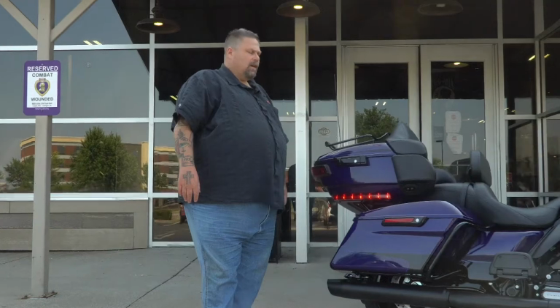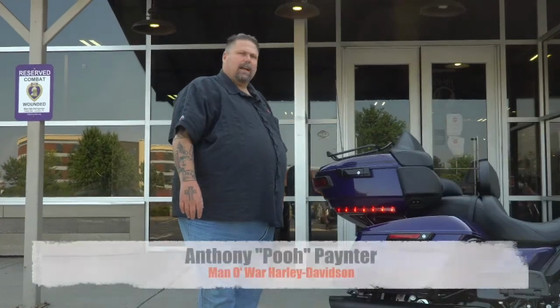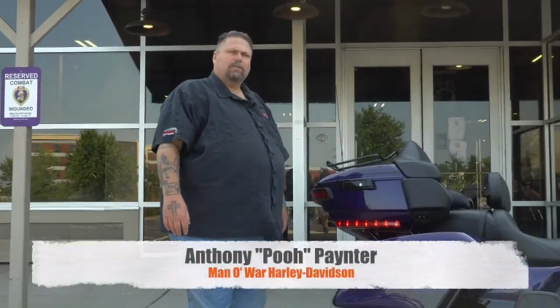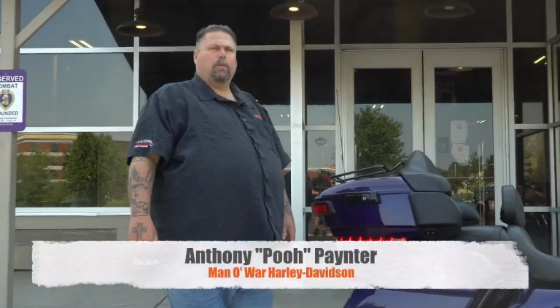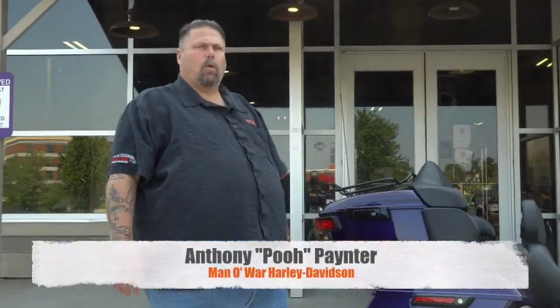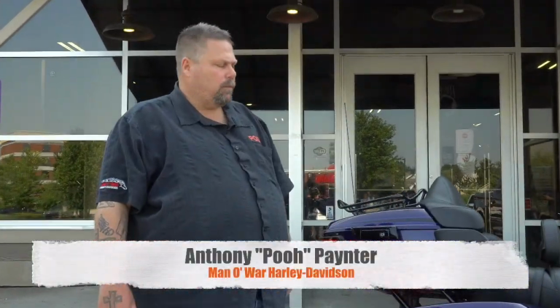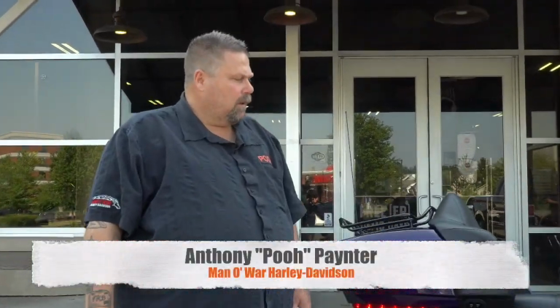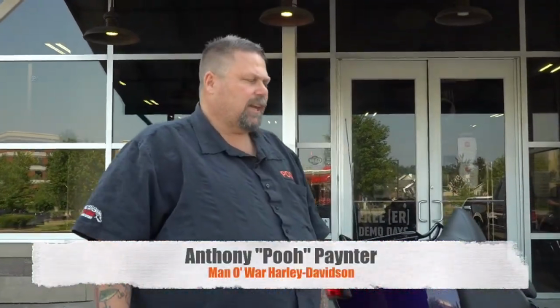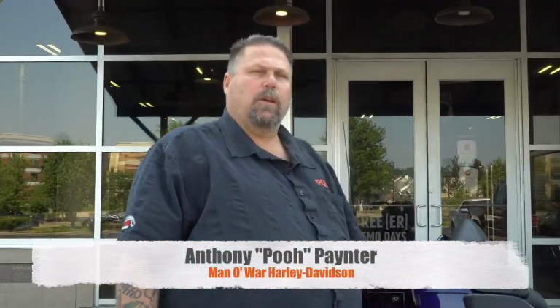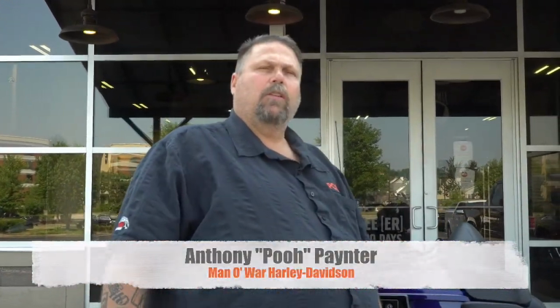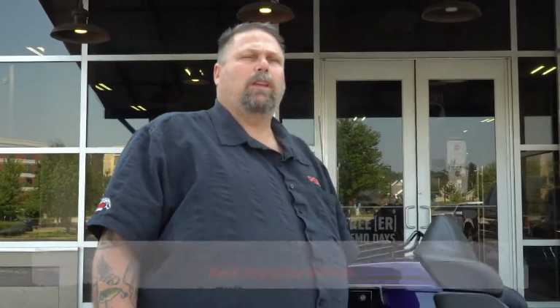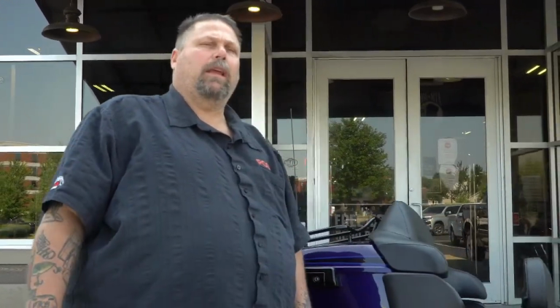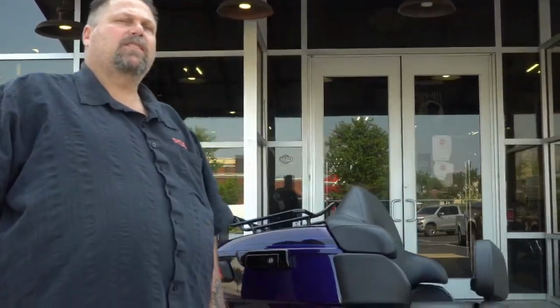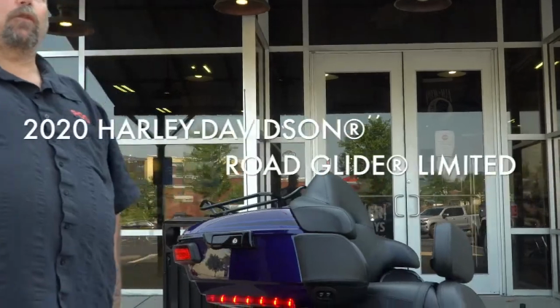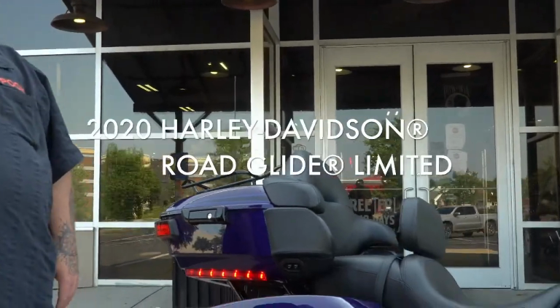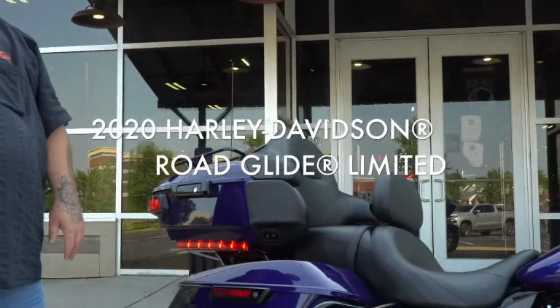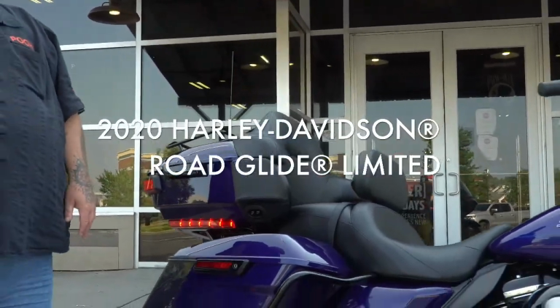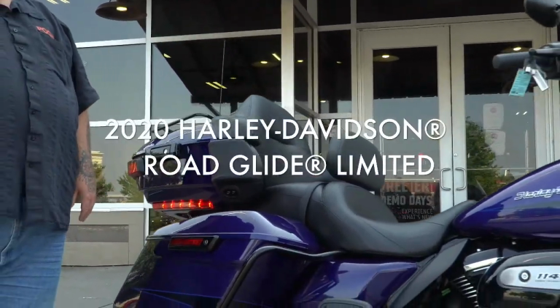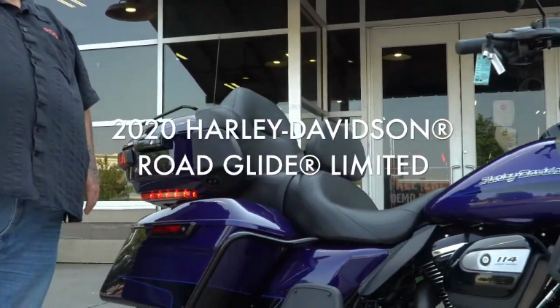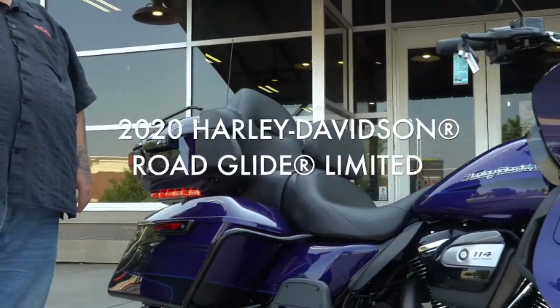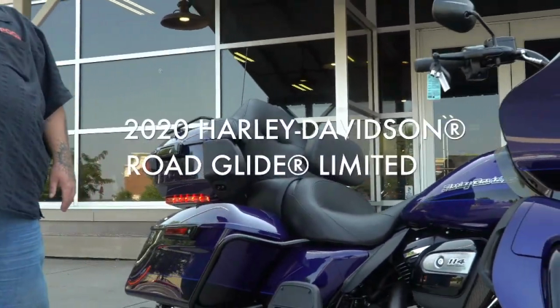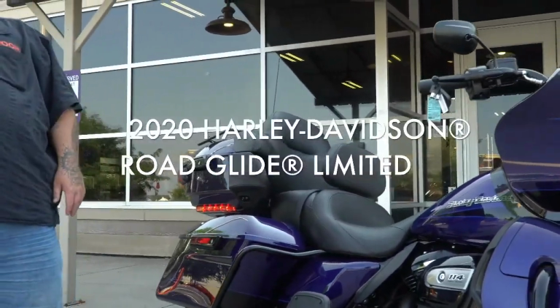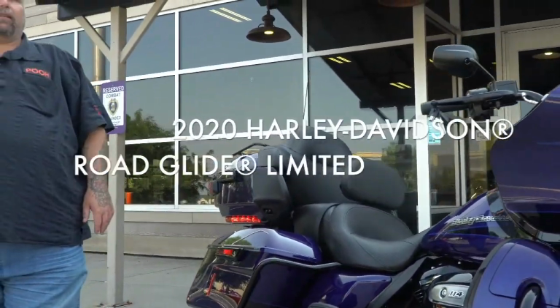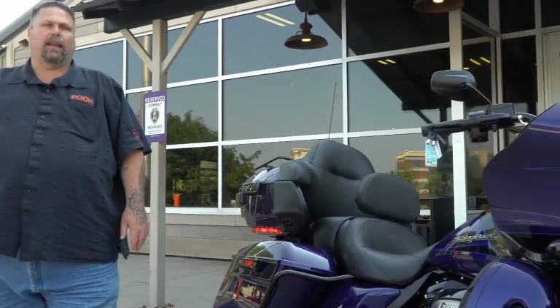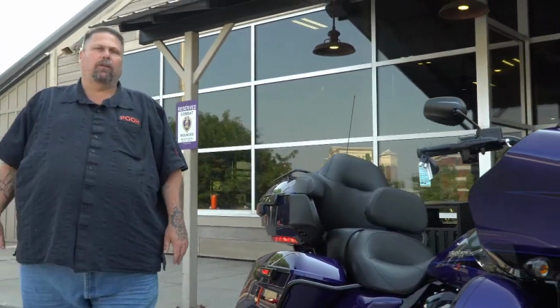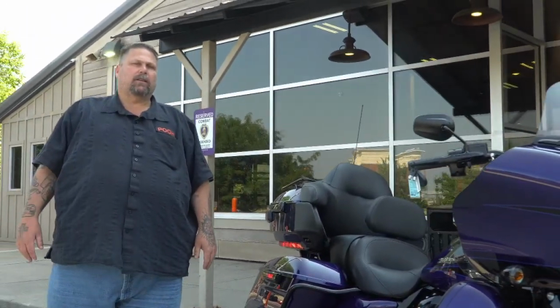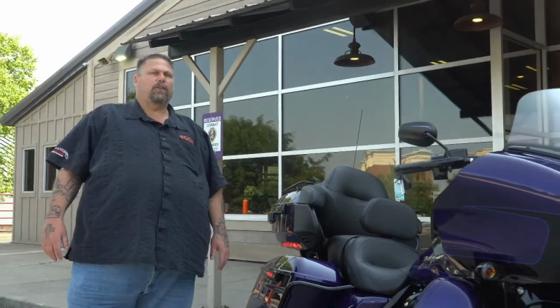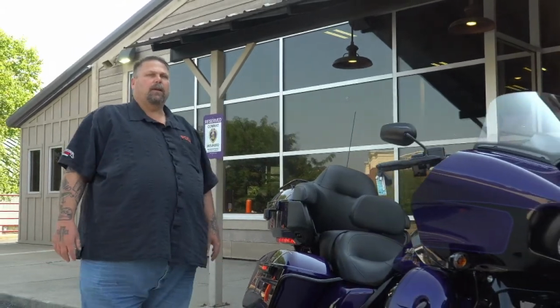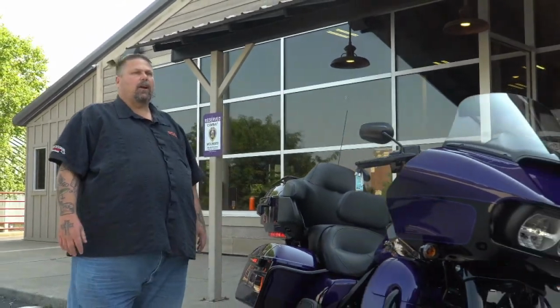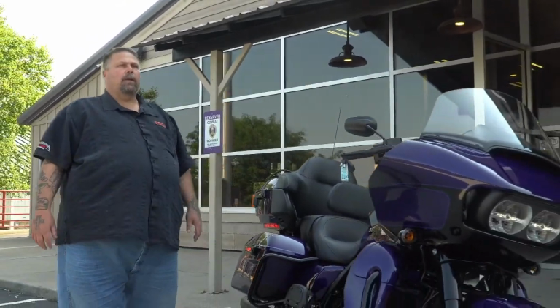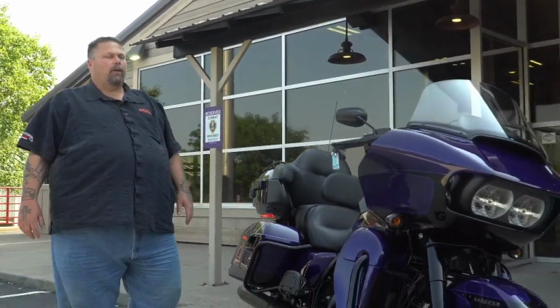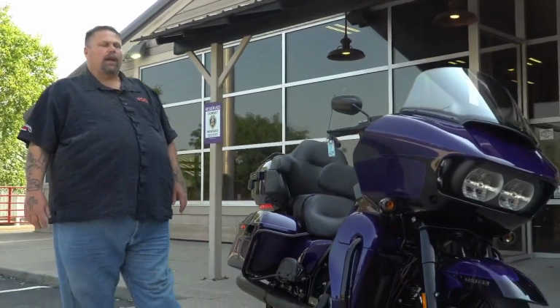Hey guys, it's Poo with Manamore Harley. Check out this beauty — 2020 Zephyr Glue Limited Road Glide. Come out and check us out. I'm telling you, it's the best 15 minutes of therapy you ever have.